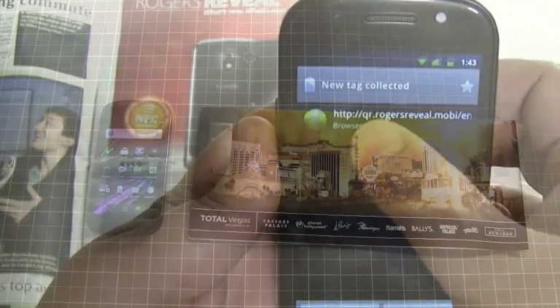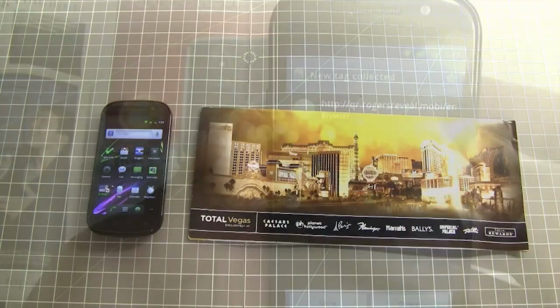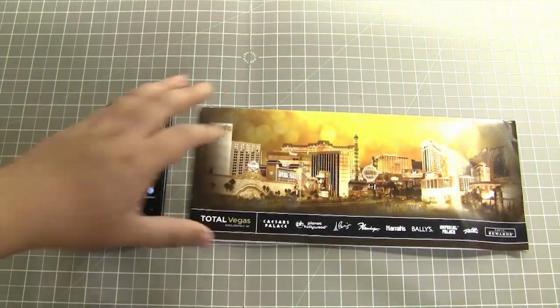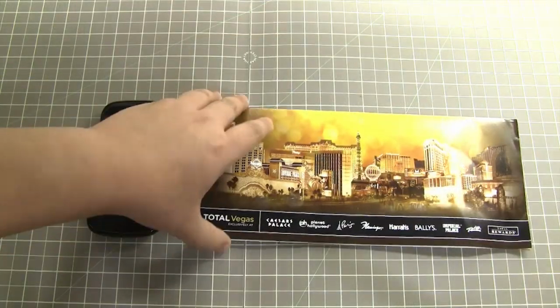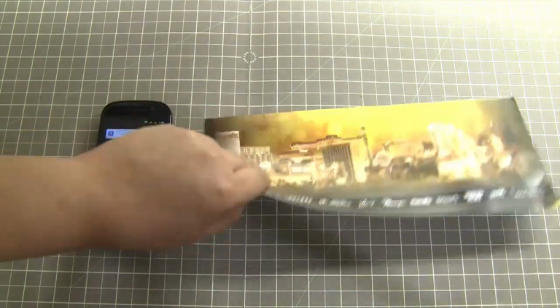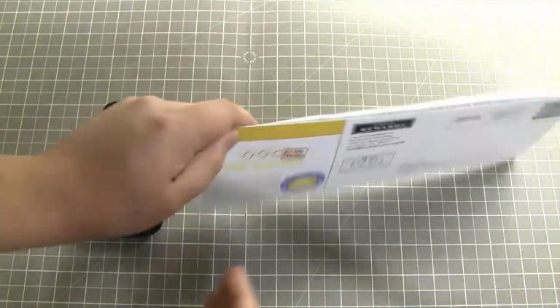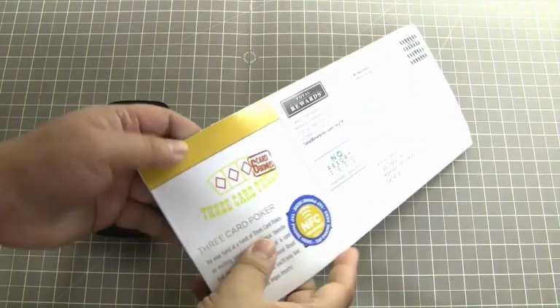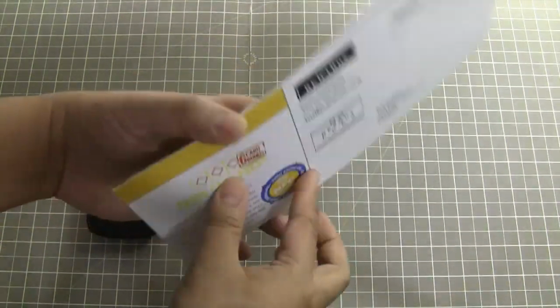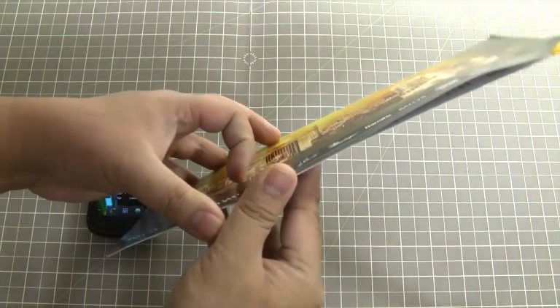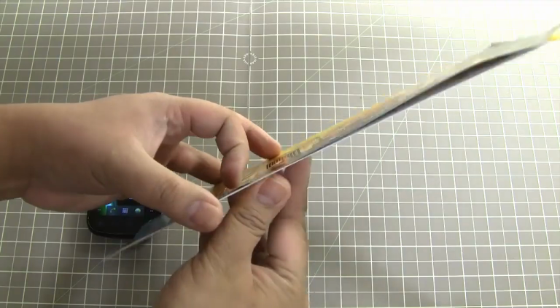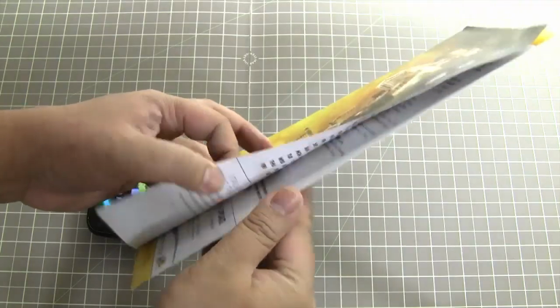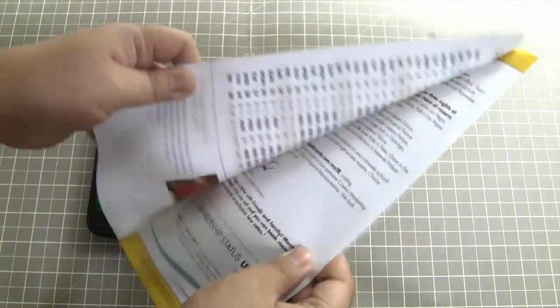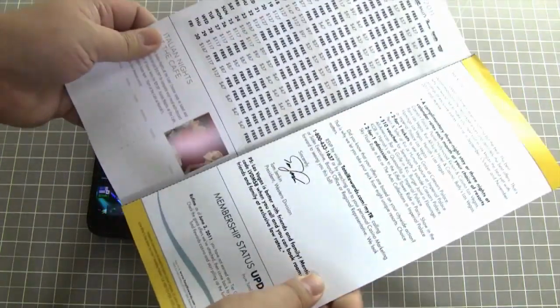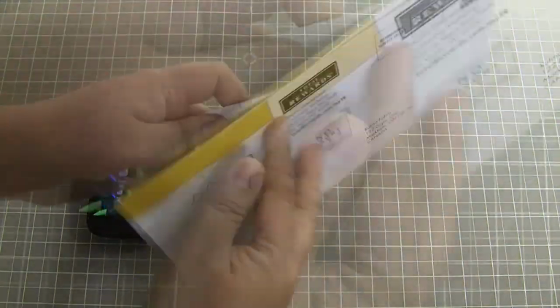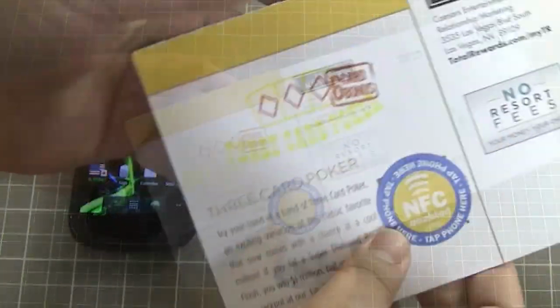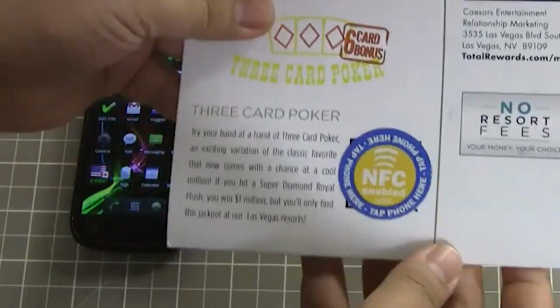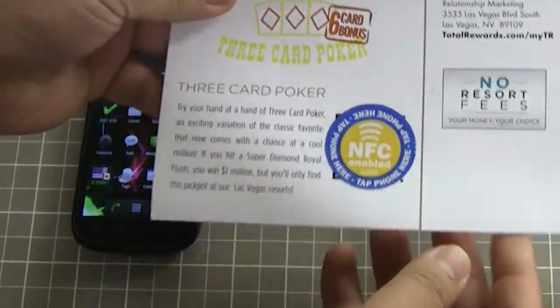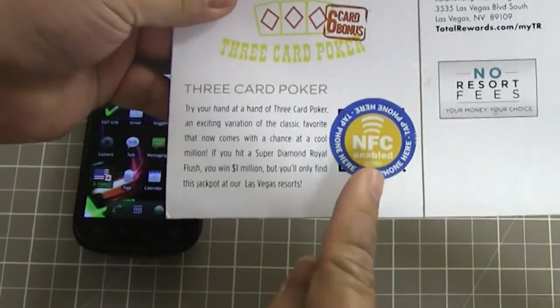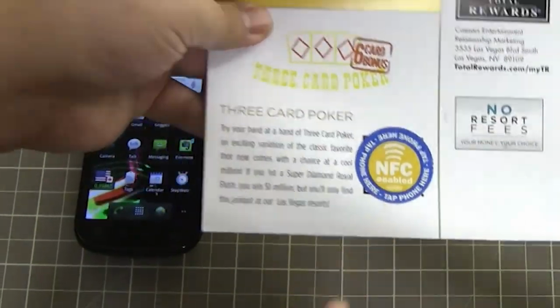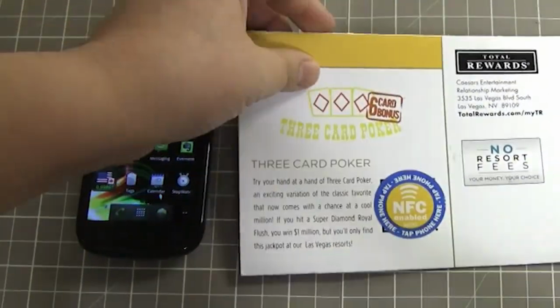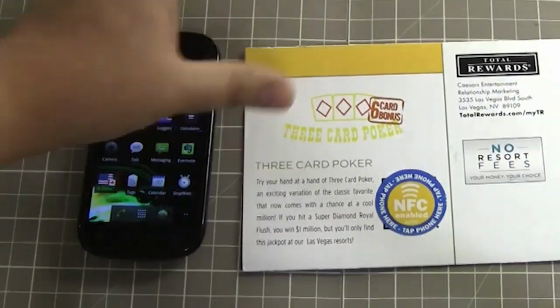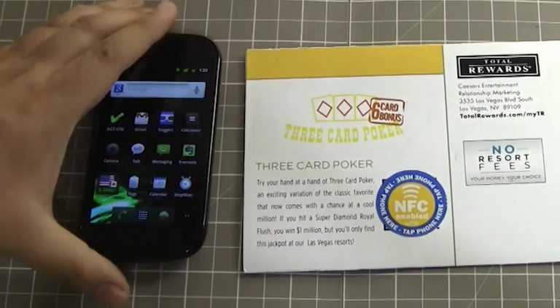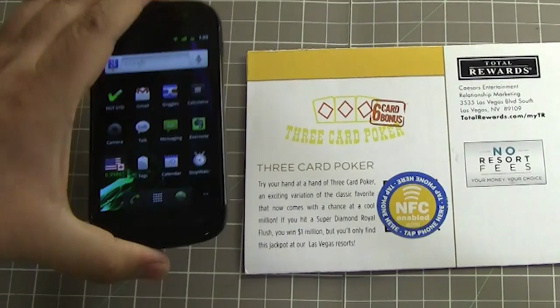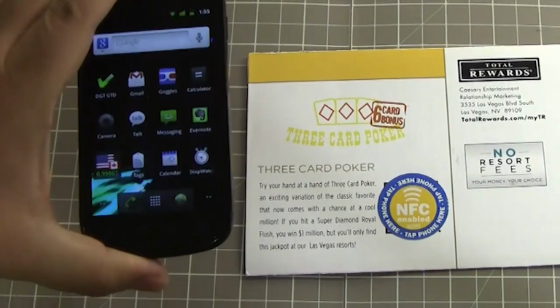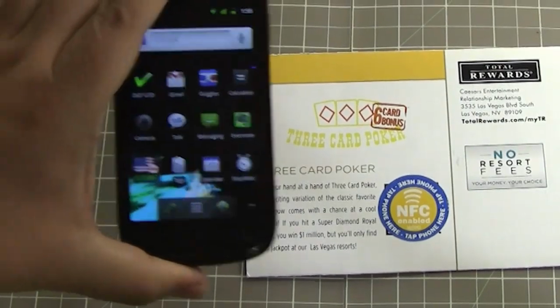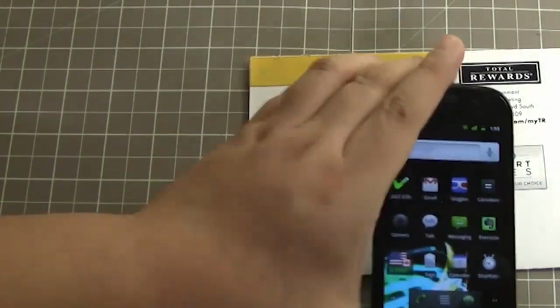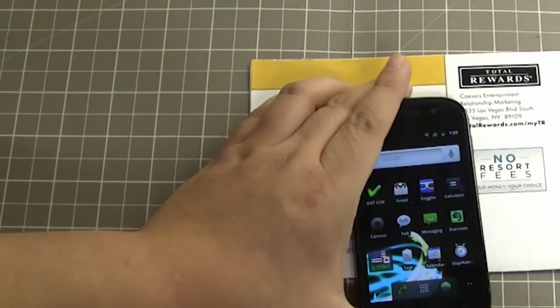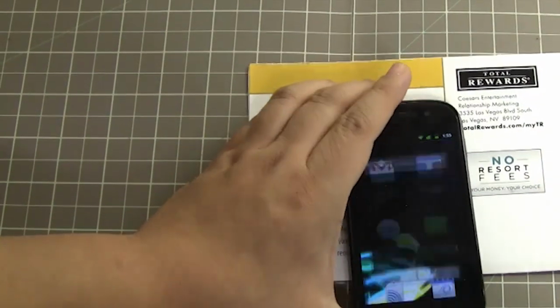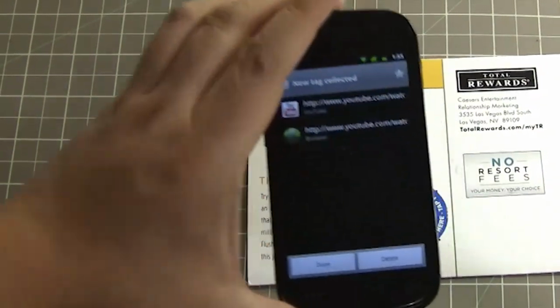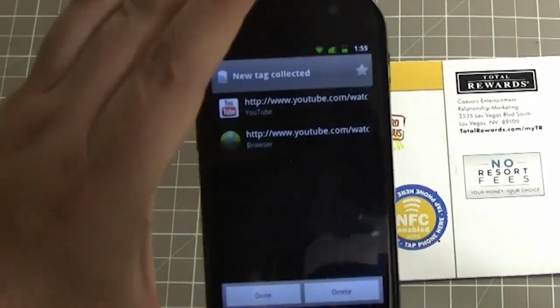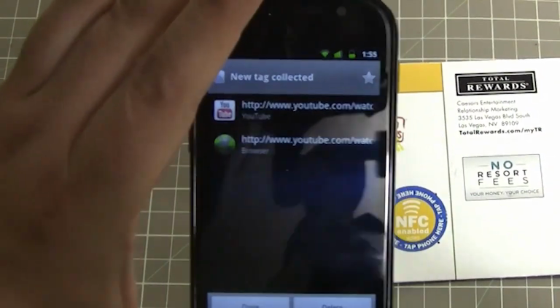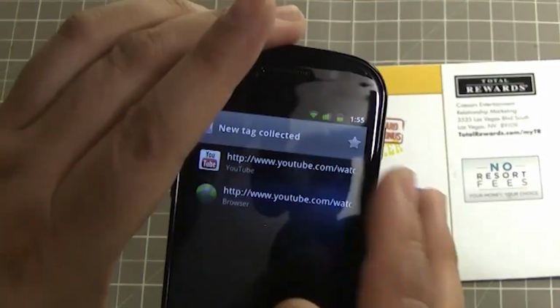Here's a direct mailer from a Las Vegas casino. As an example, we added an NFC tag to it. Just tap the tag with your NFC-enabled phone and the content will automatically load up.